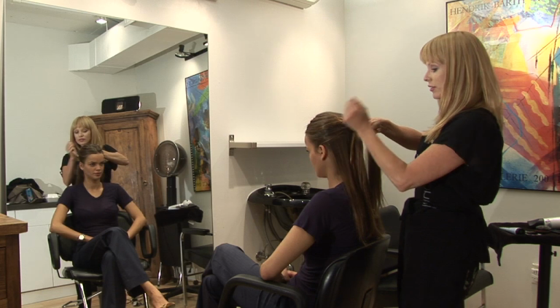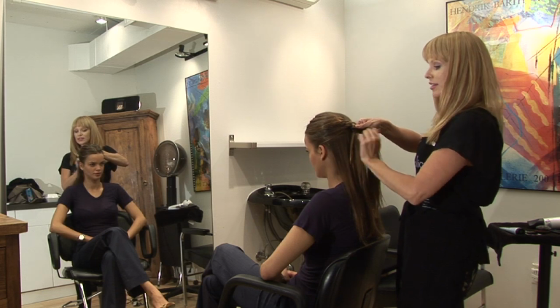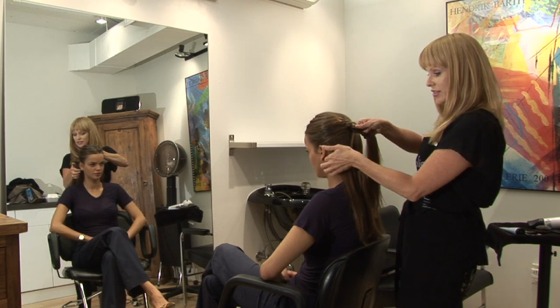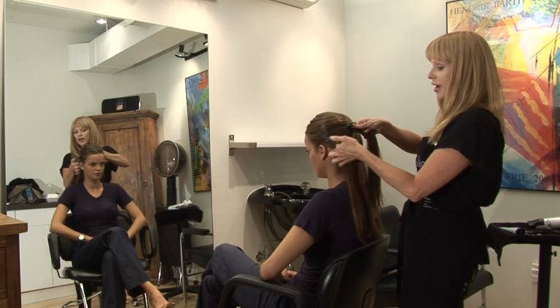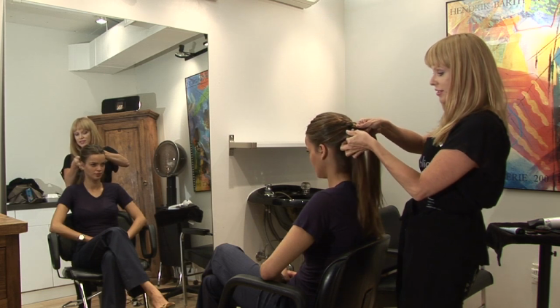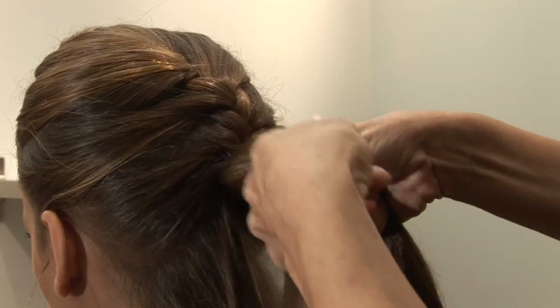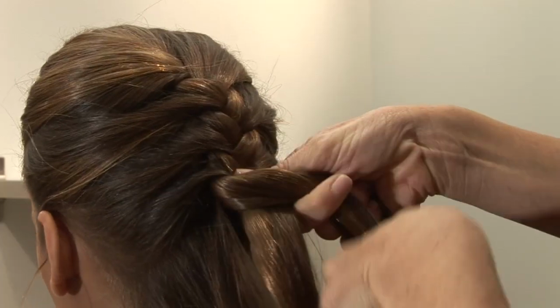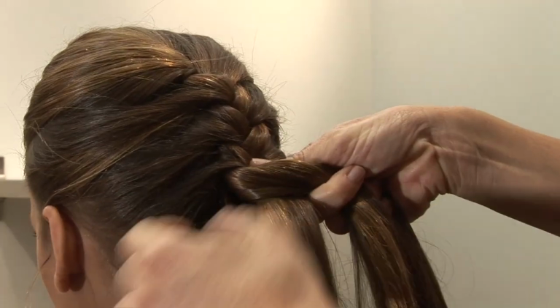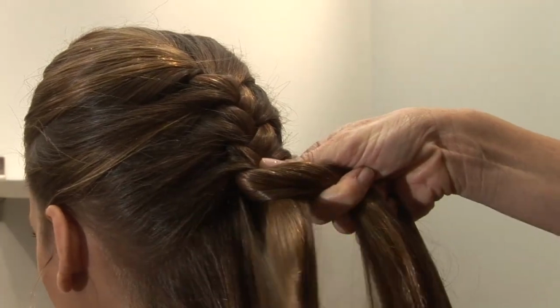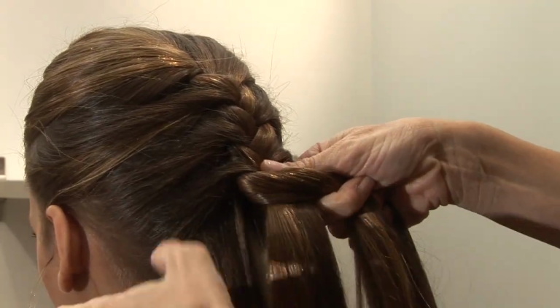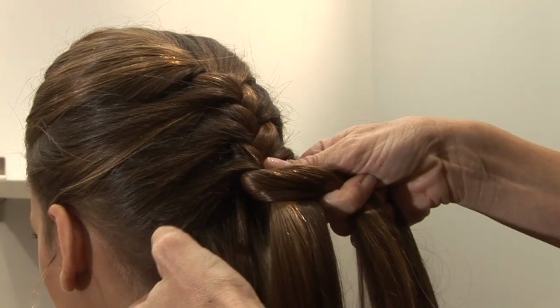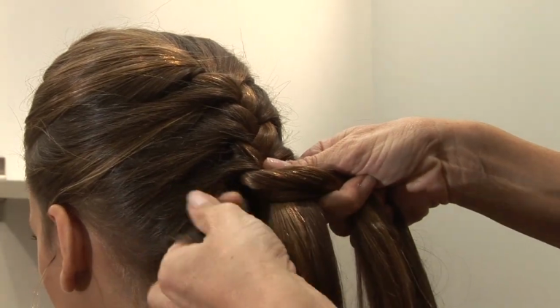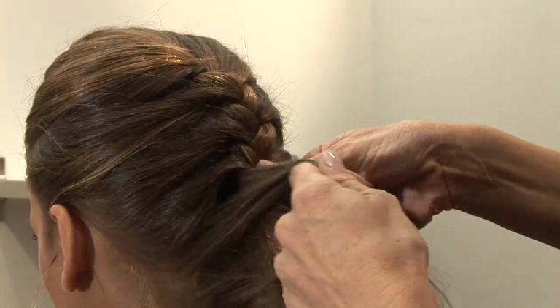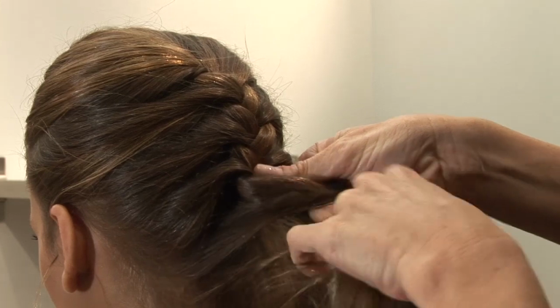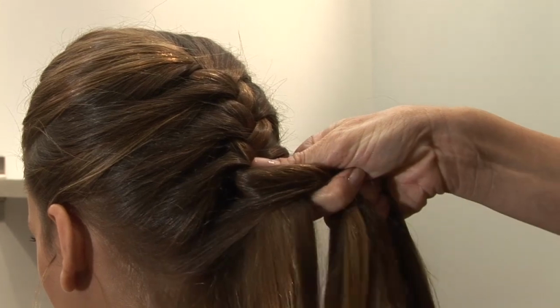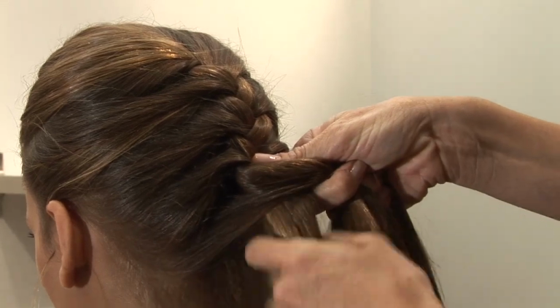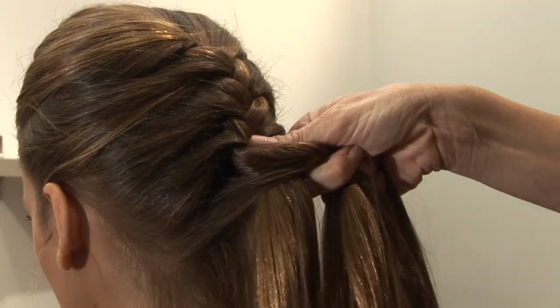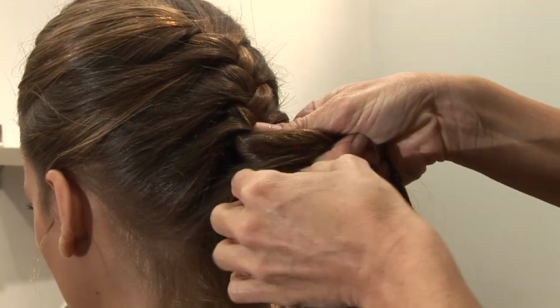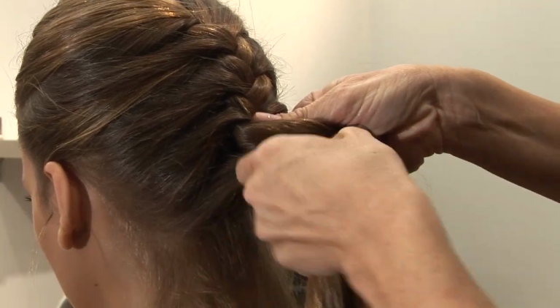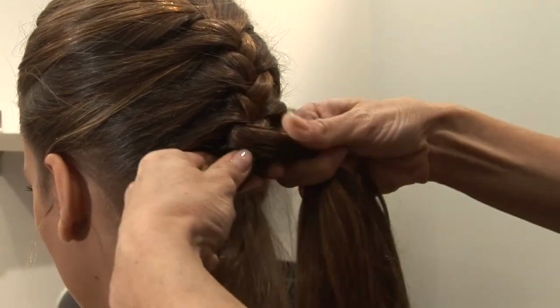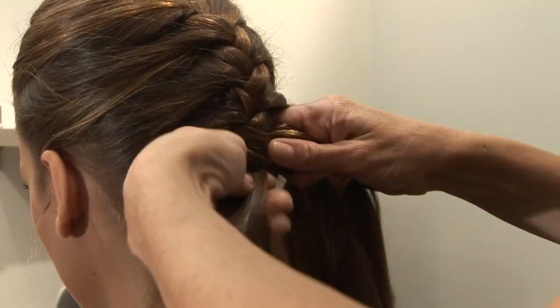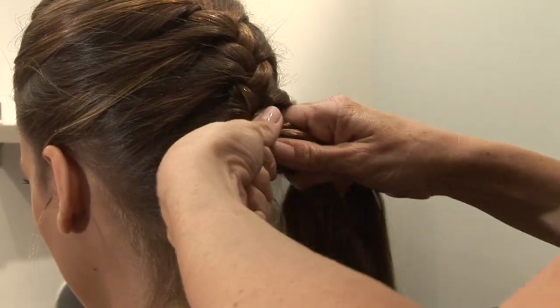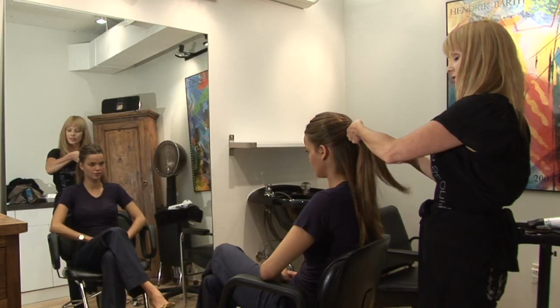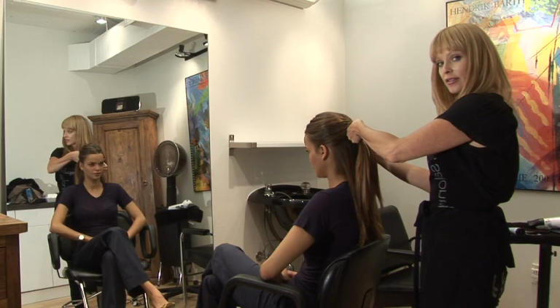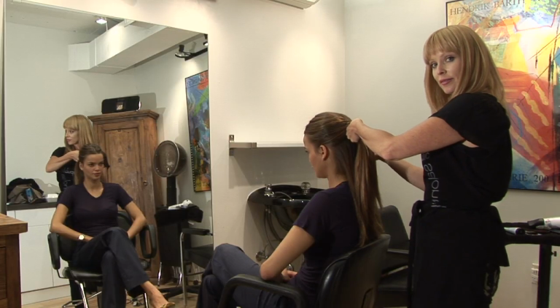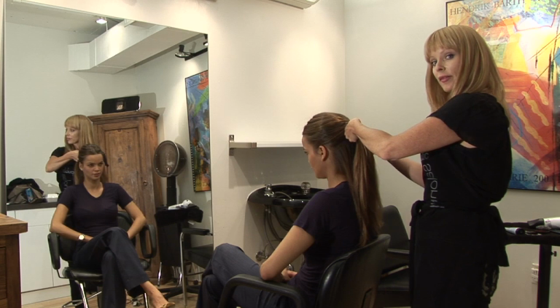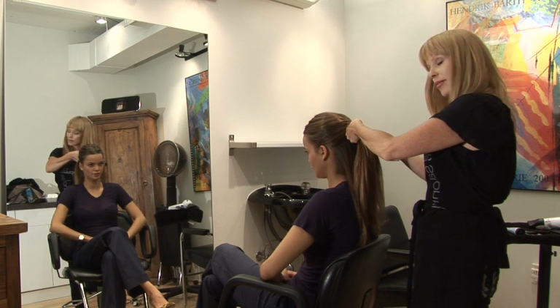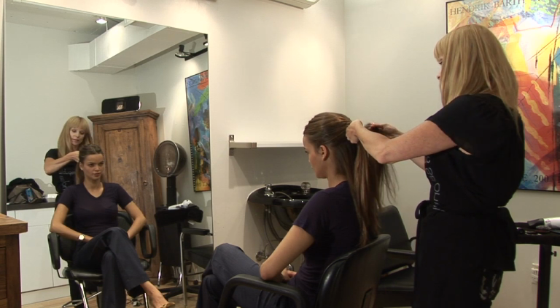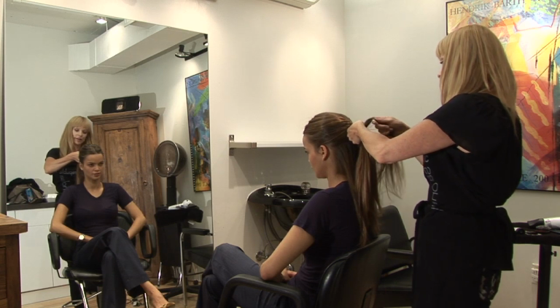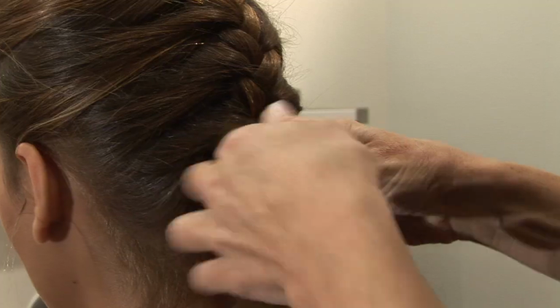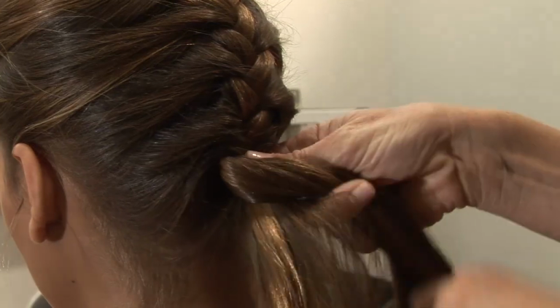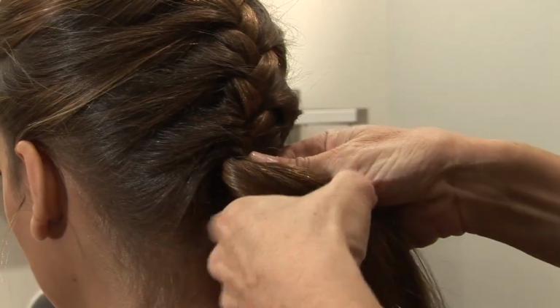Left into the center, grabbing a section, joining it to that previous section. And right over to the center, grabbing another piece of hair and adding it to that section.